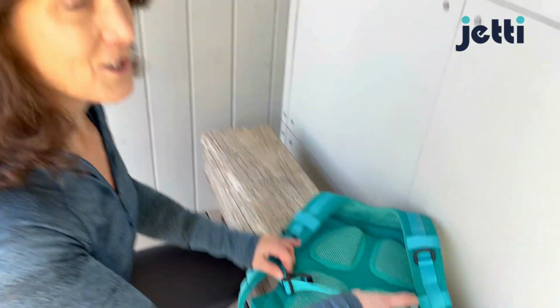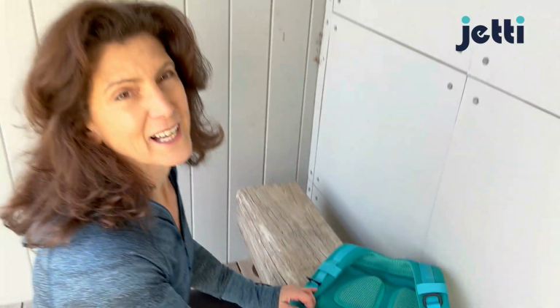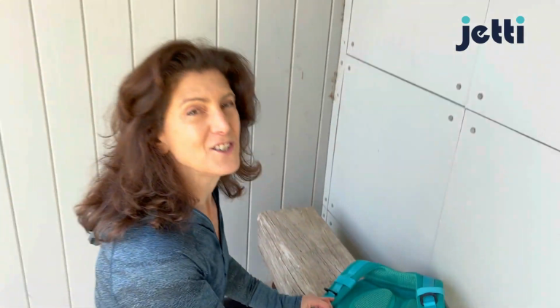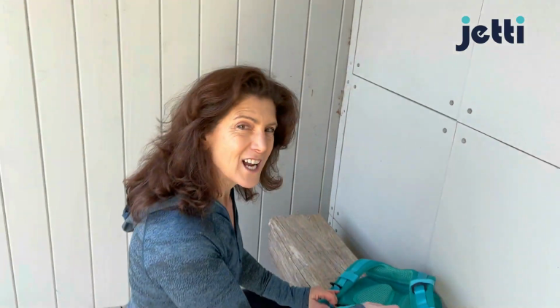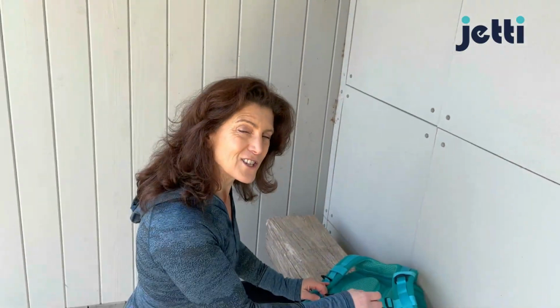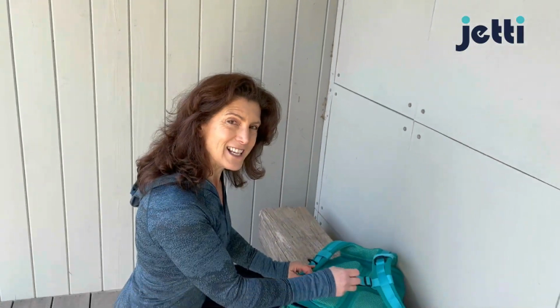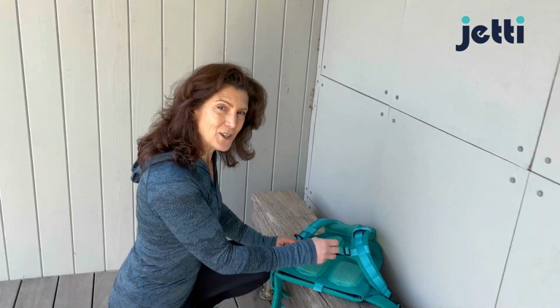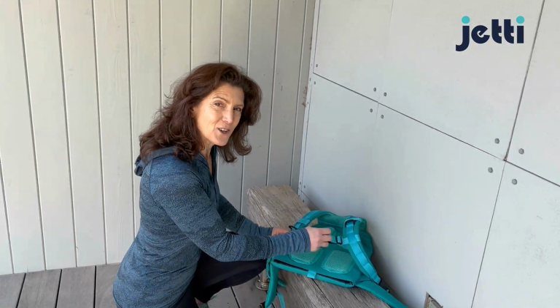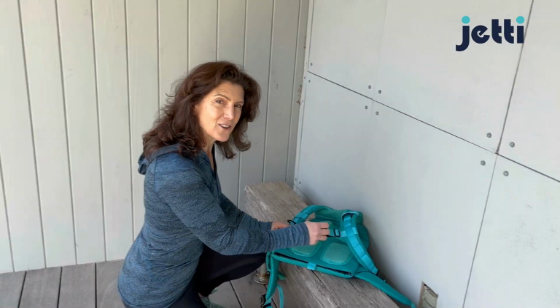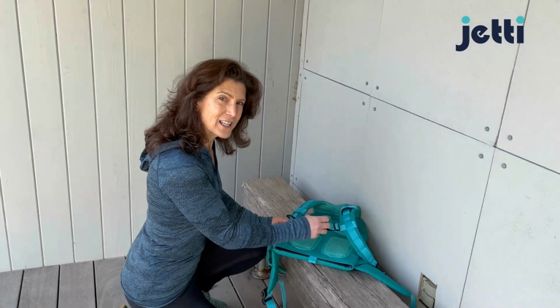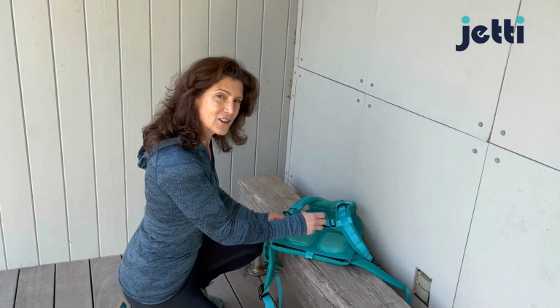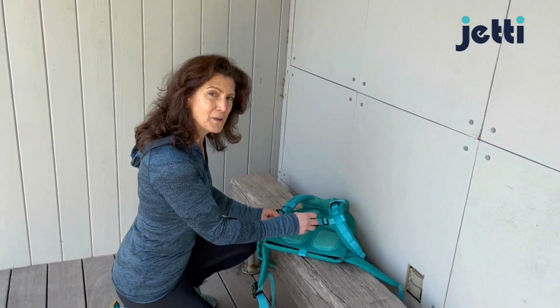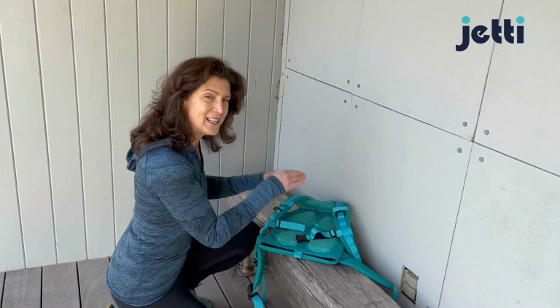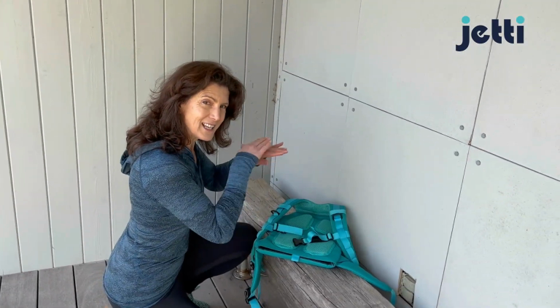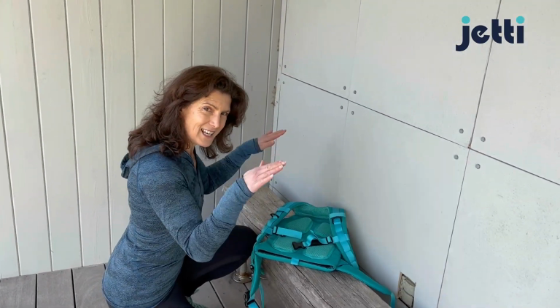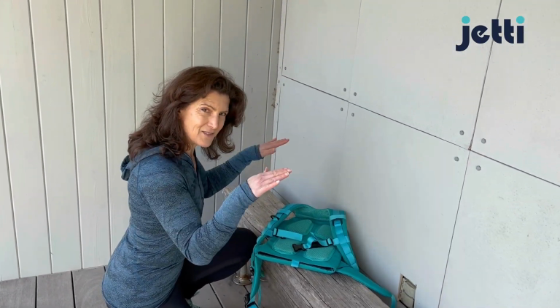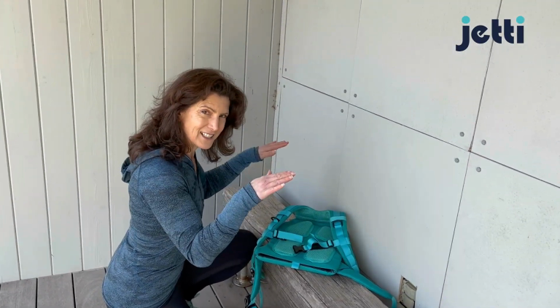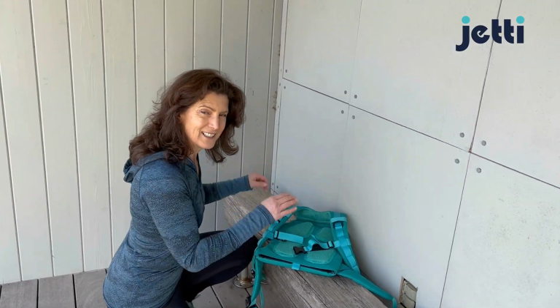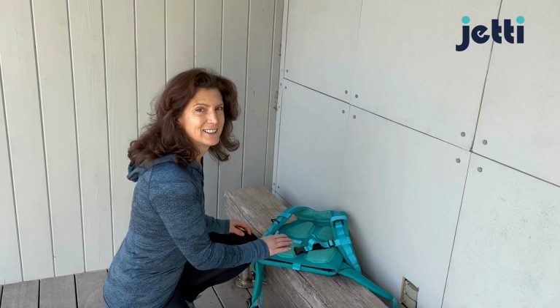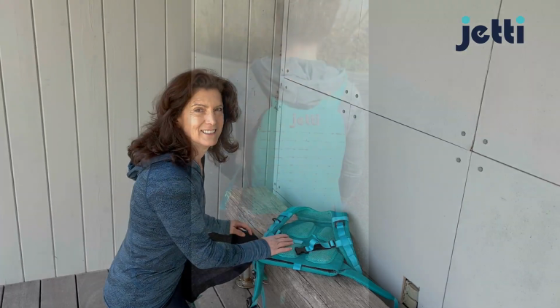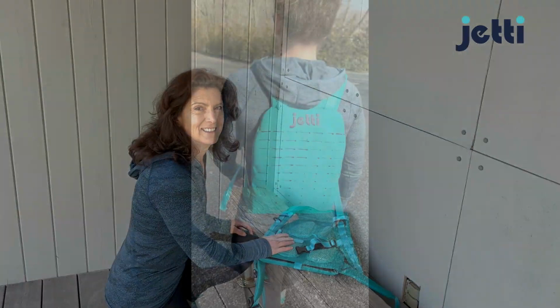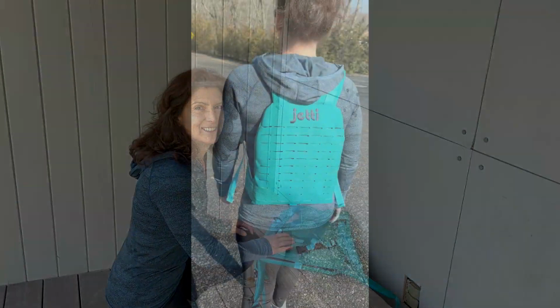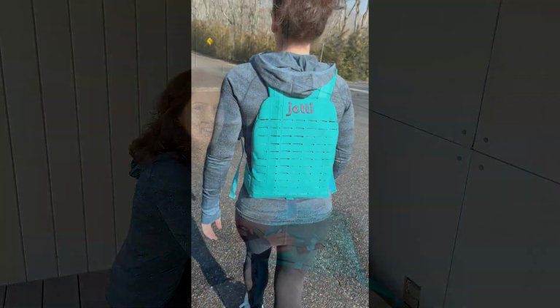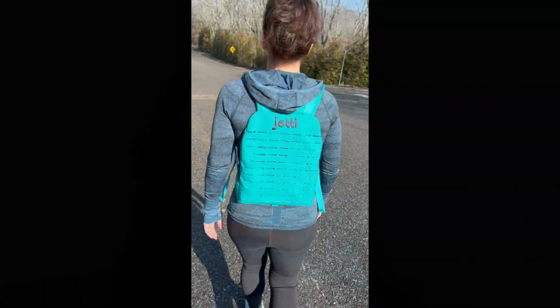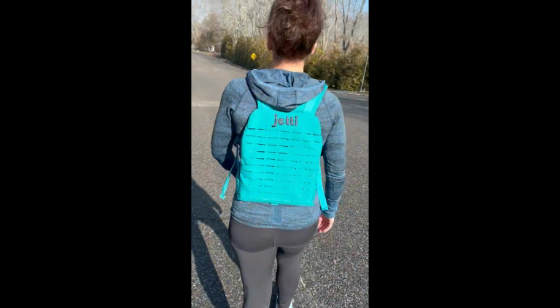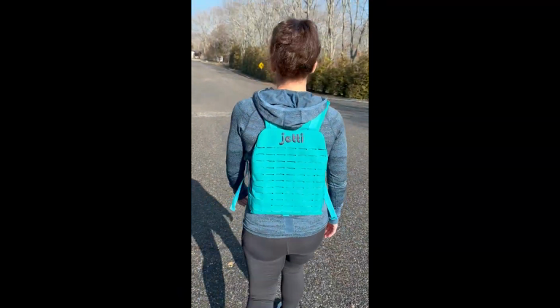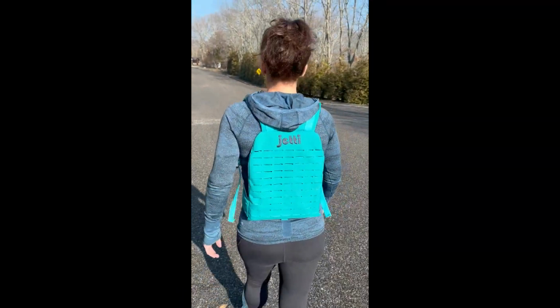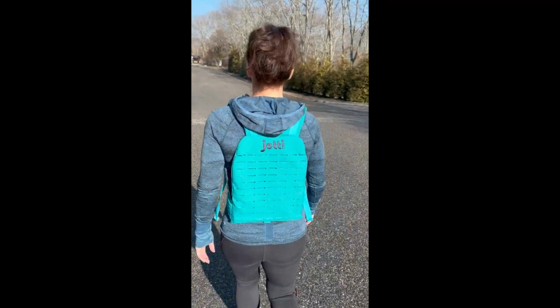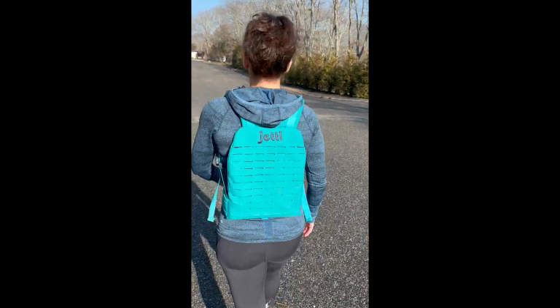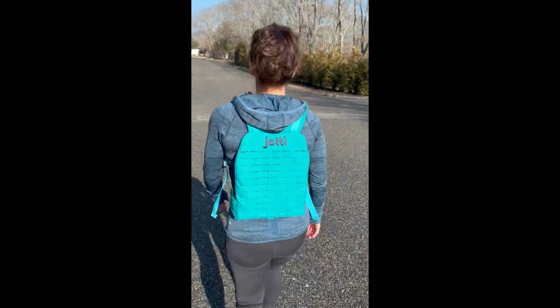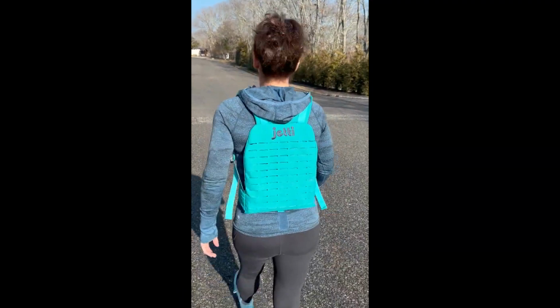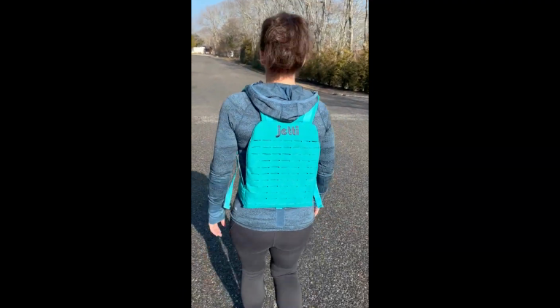Don't forget to do the other side too so that your chest strap is even. You got them! Thank you.